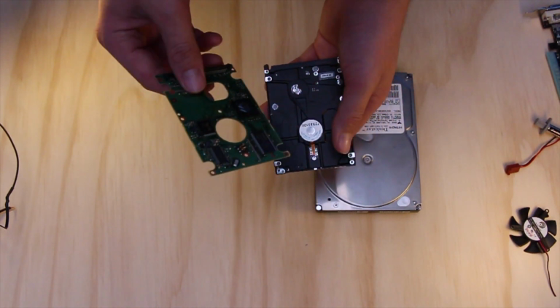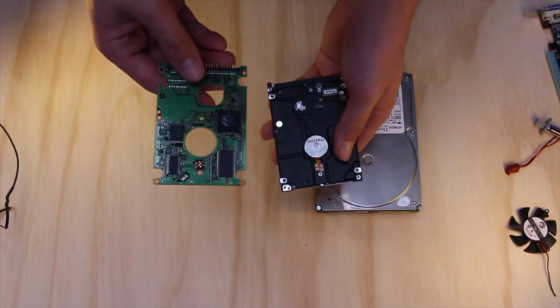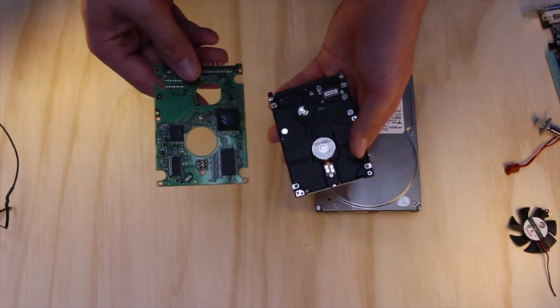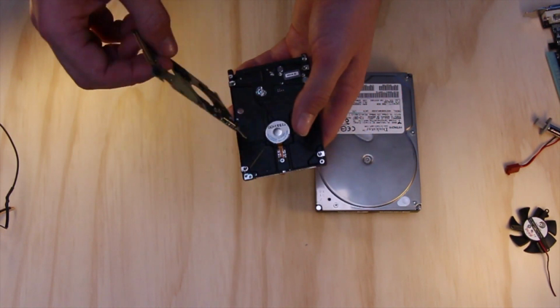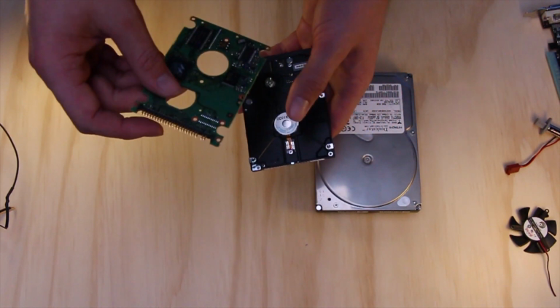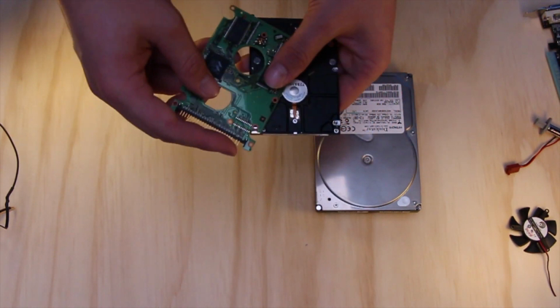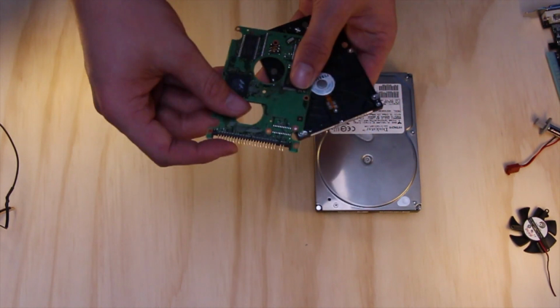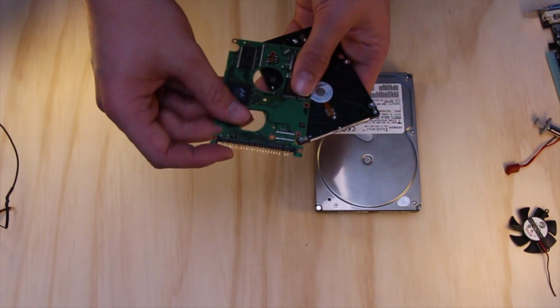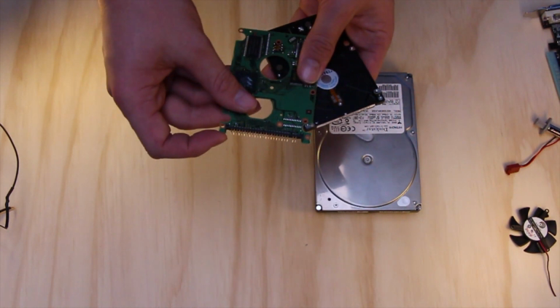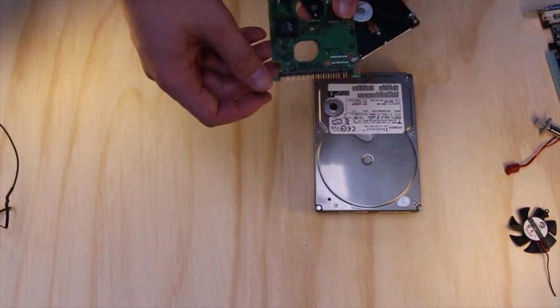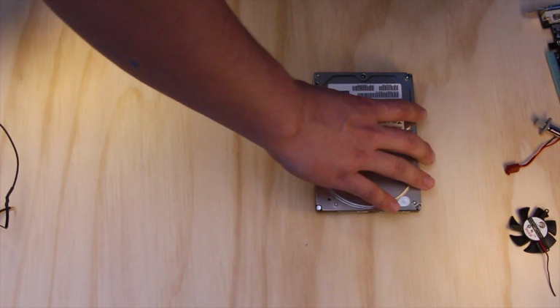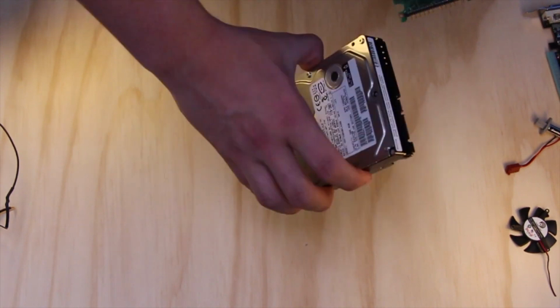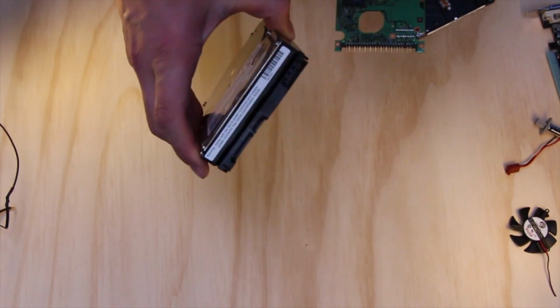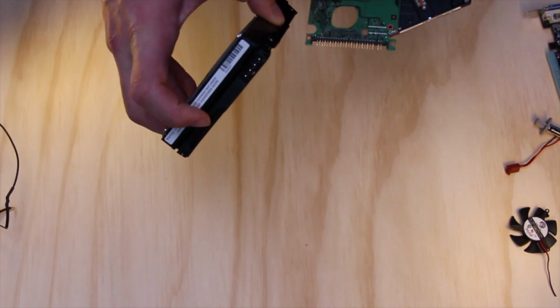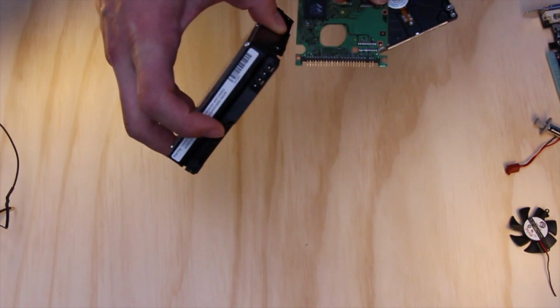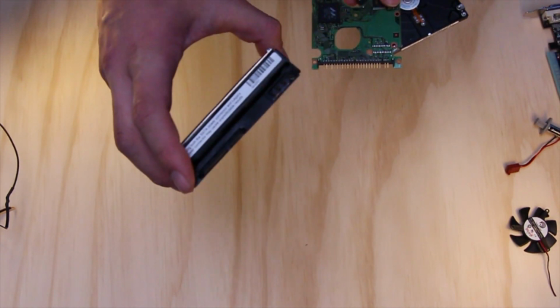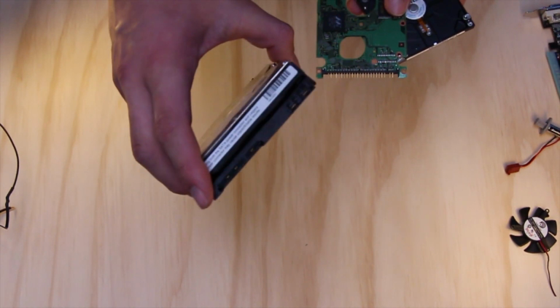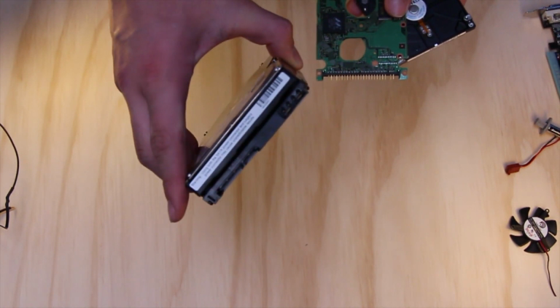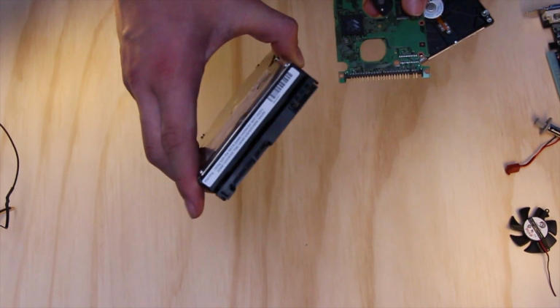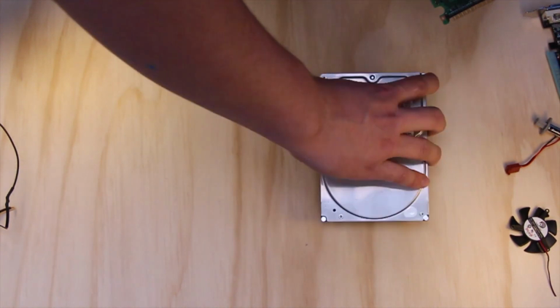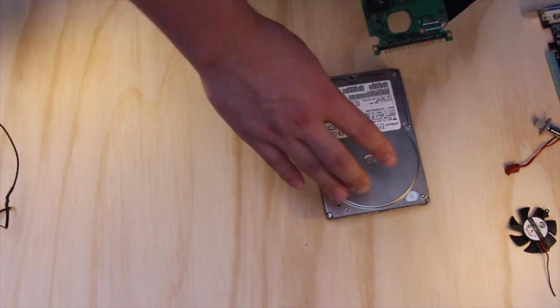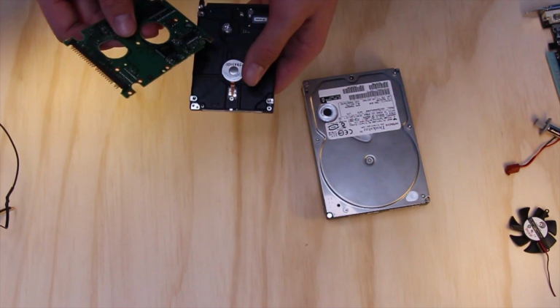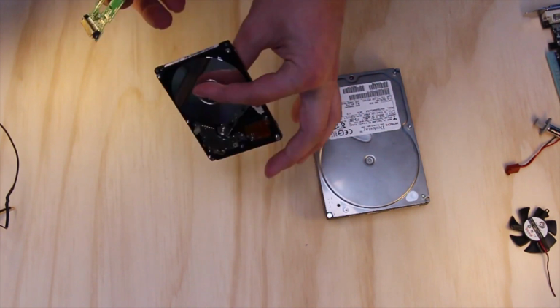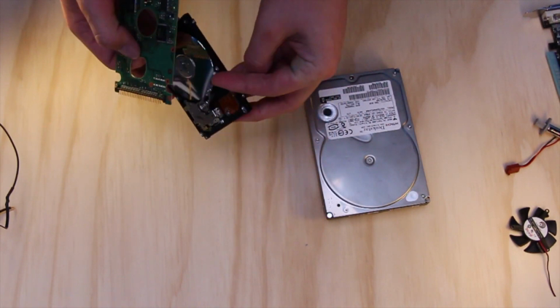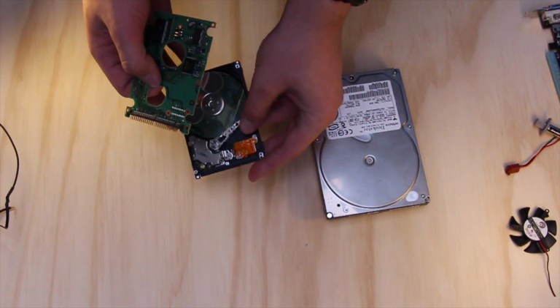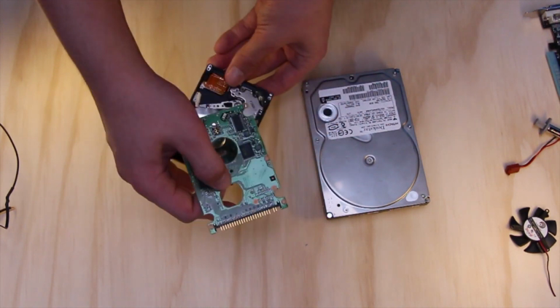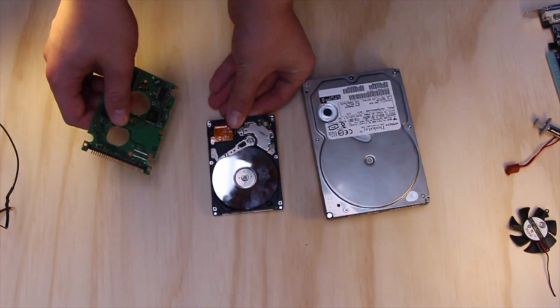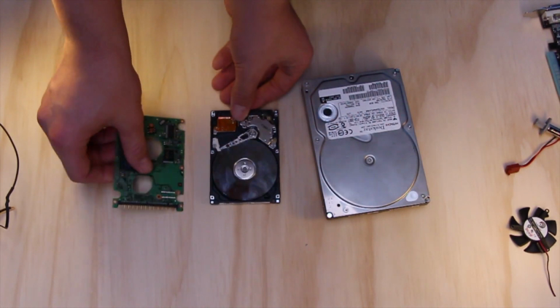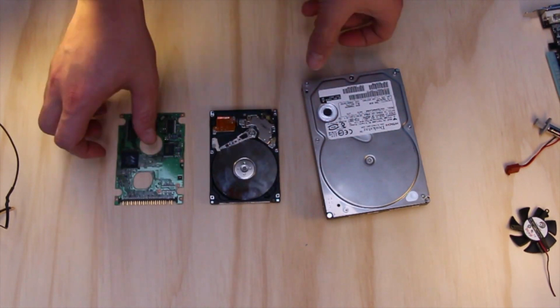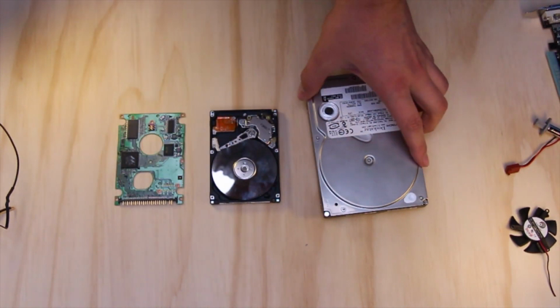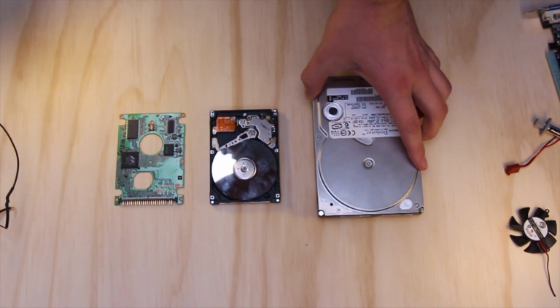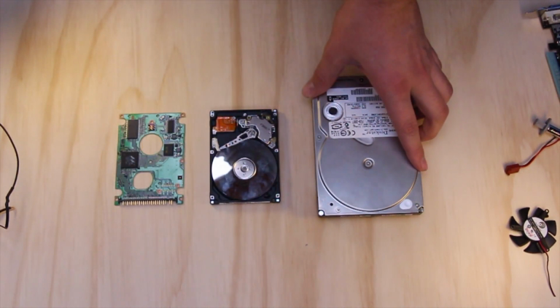You'll find one of these, and they'll either have this sort of pin connection or this sort of slot connection. Both of them need power to run, and your computer should supply them with that.